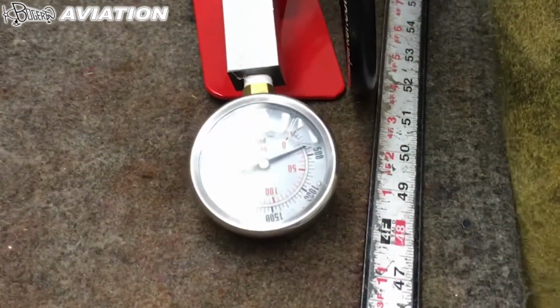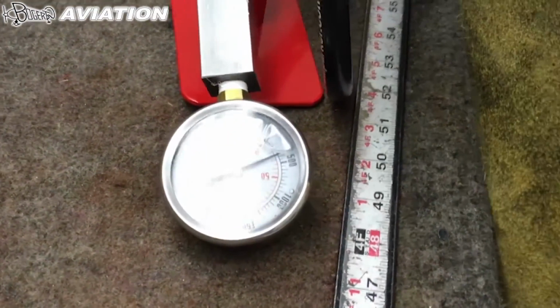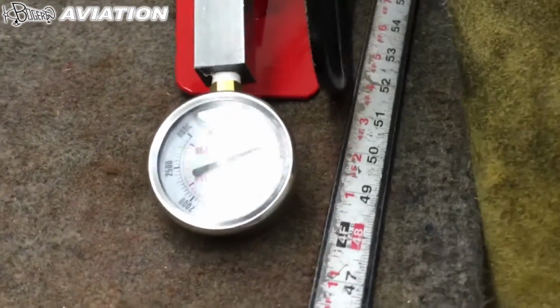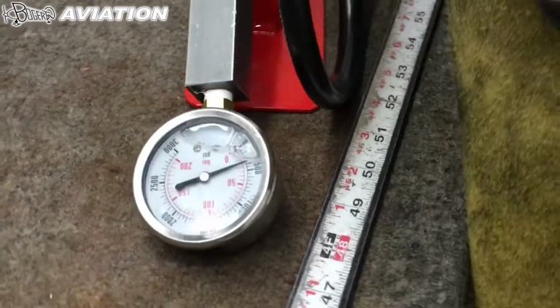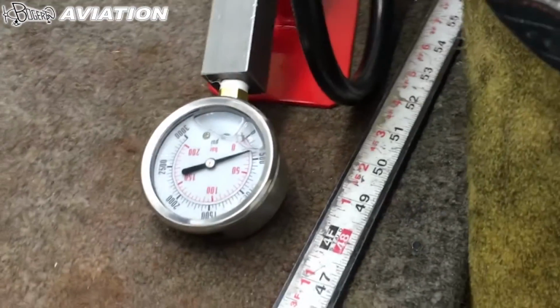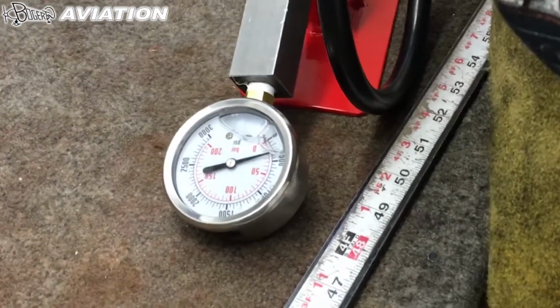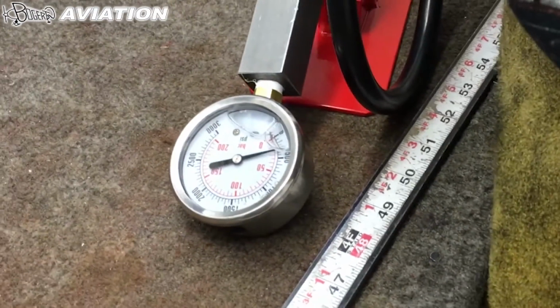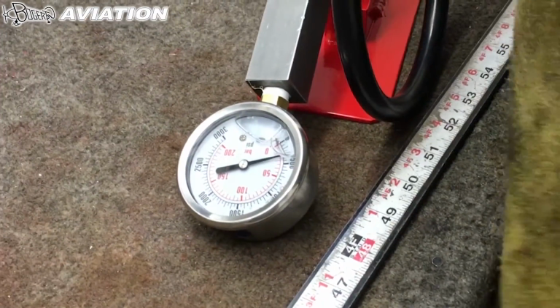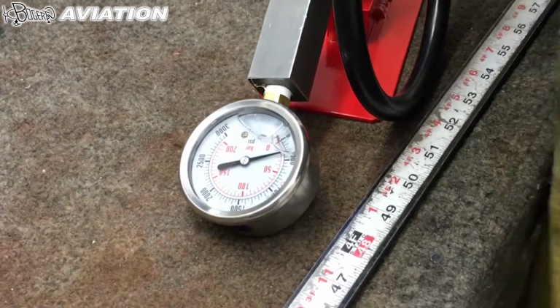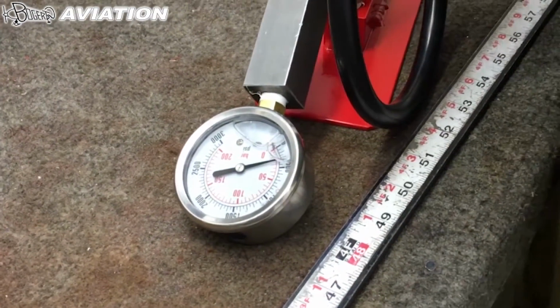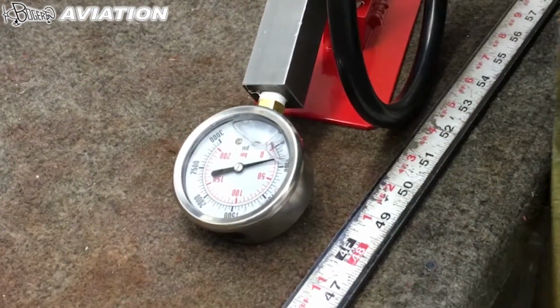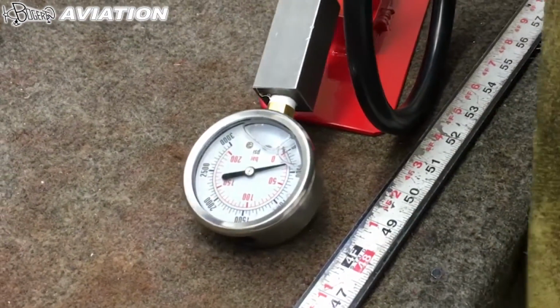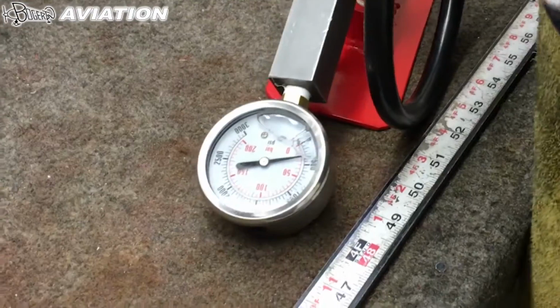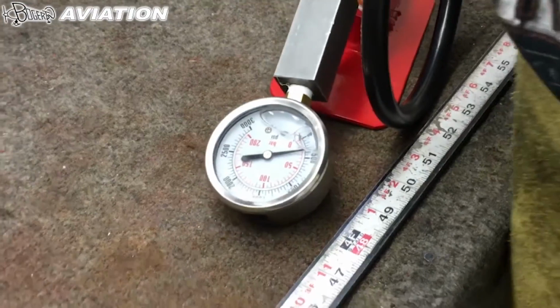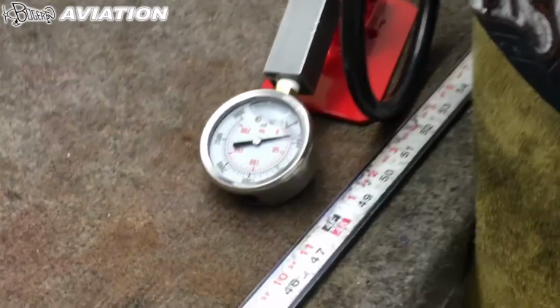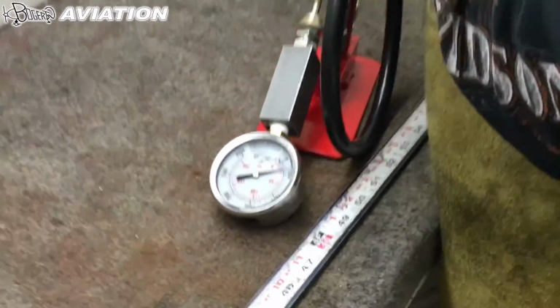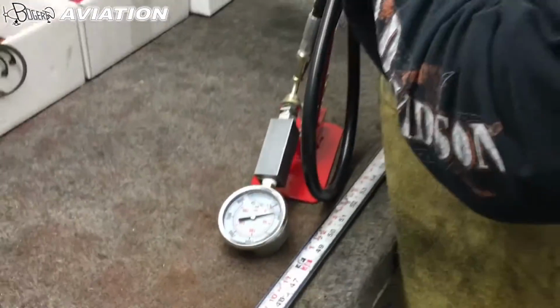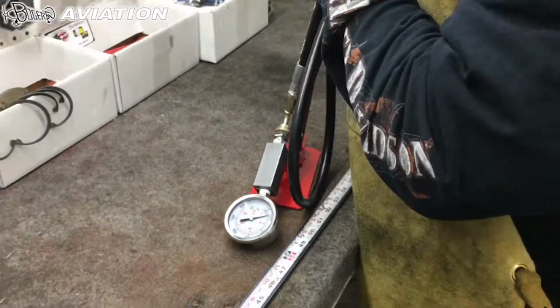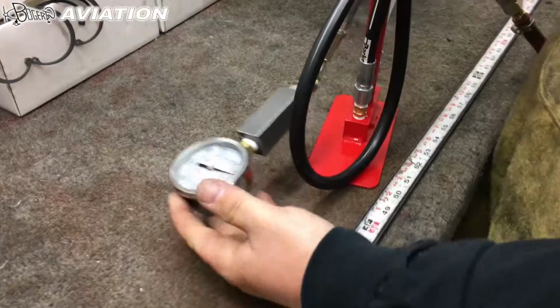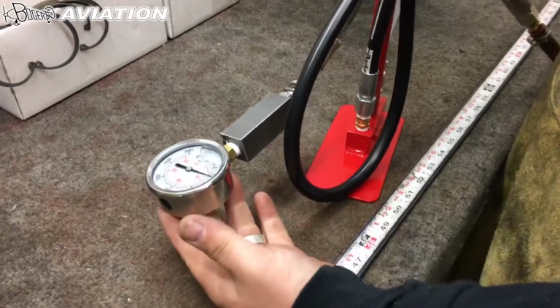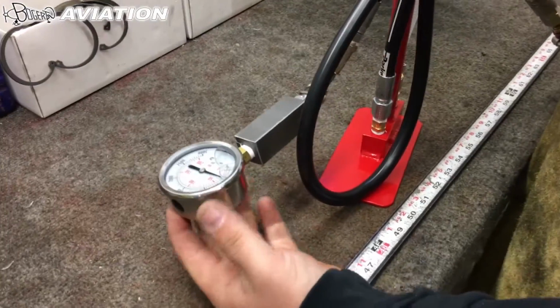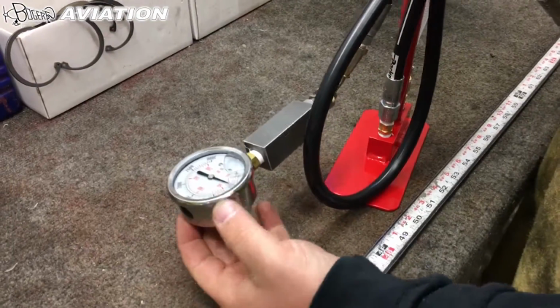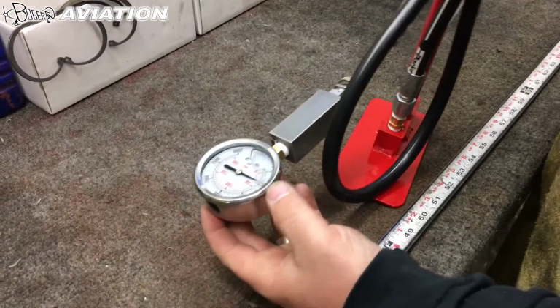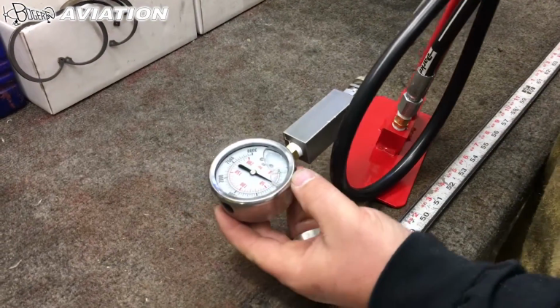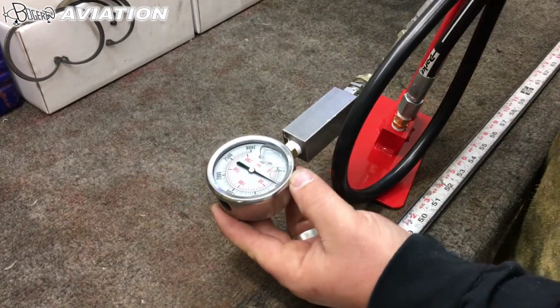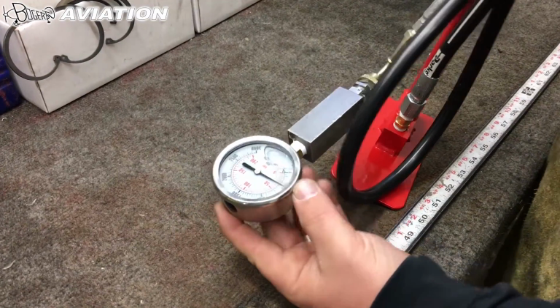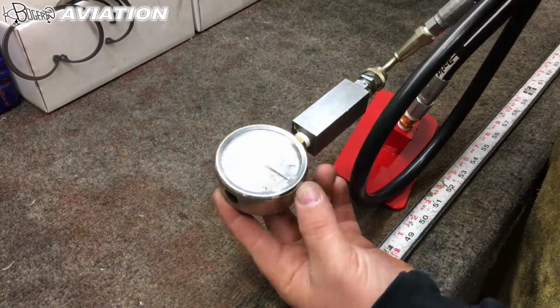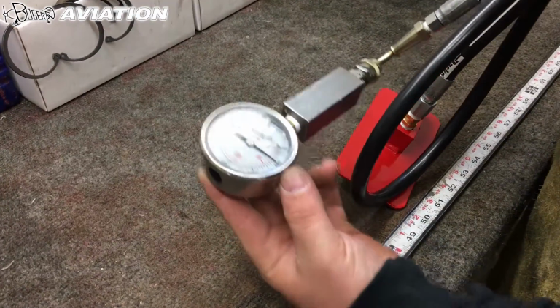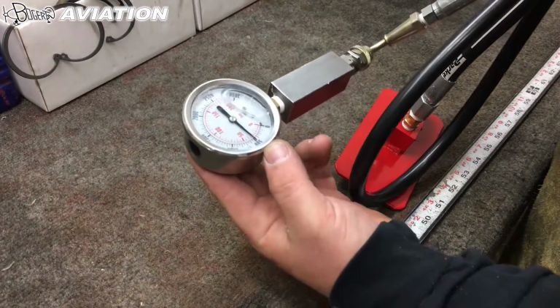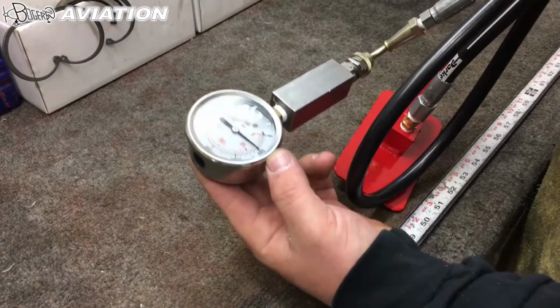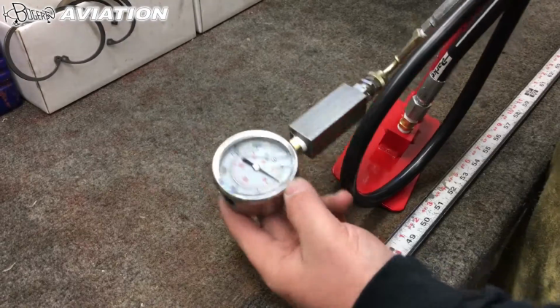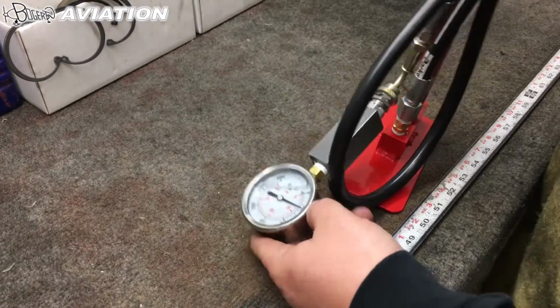This handle will move up by itself, and there's a spring in here that helps slow it down. As you can tell, it's building pressure and holding it. I'm already at 500 psi.